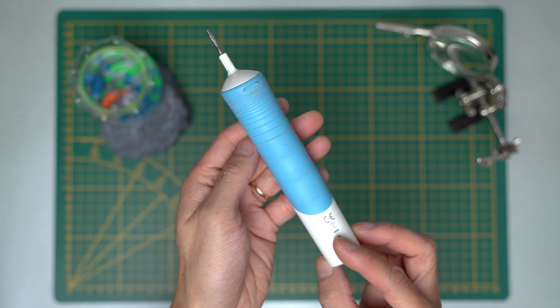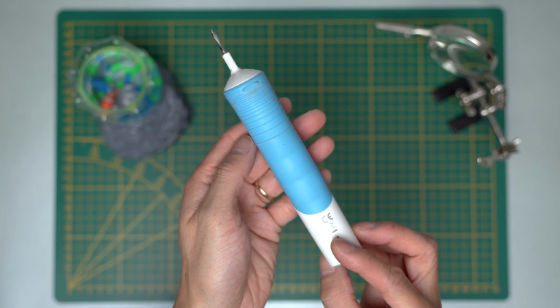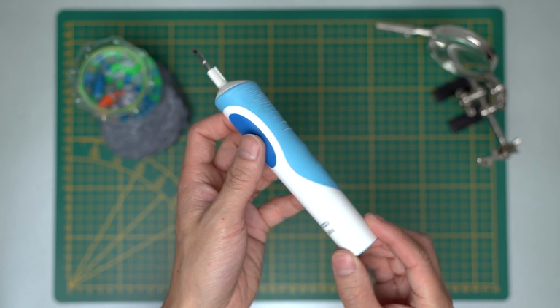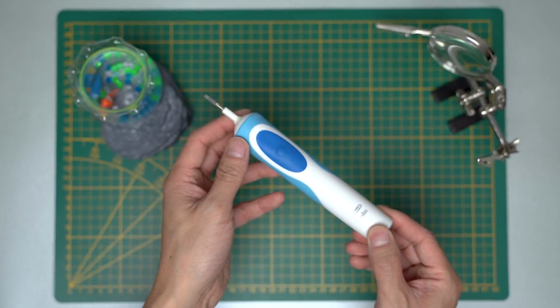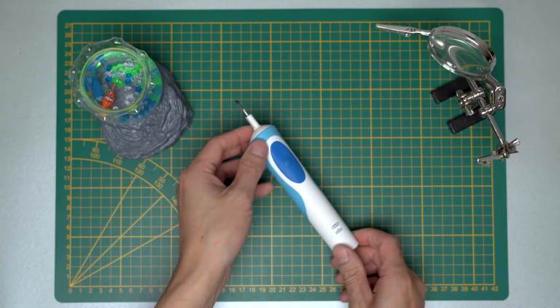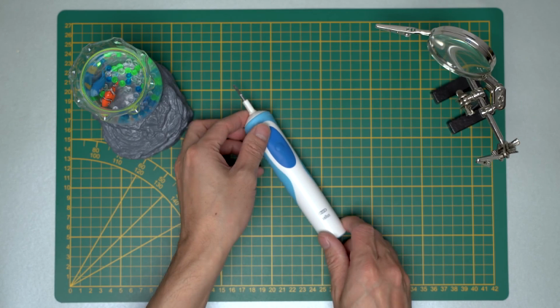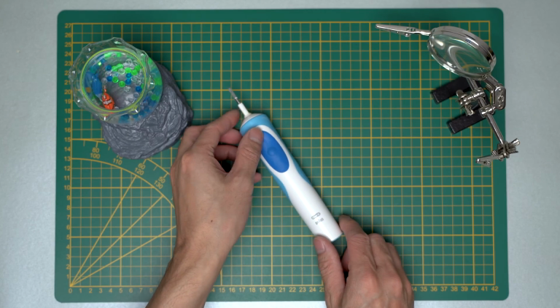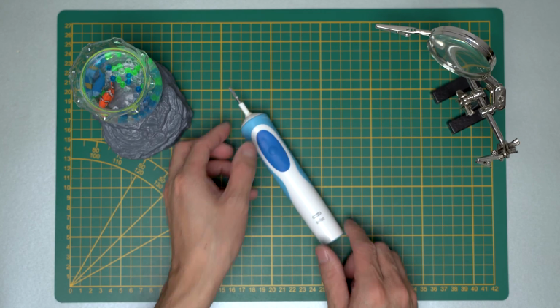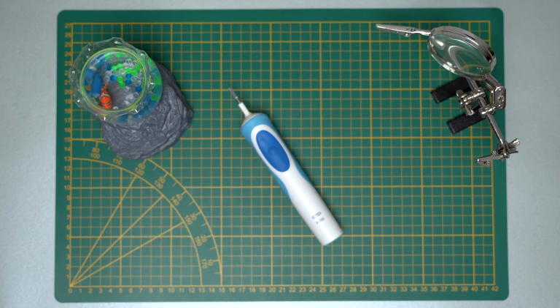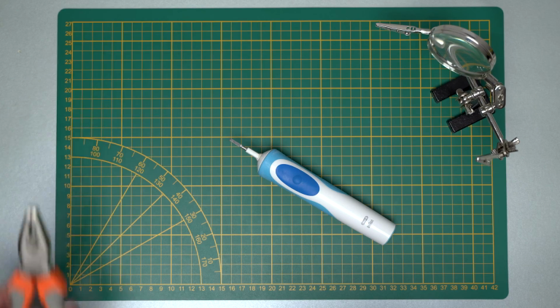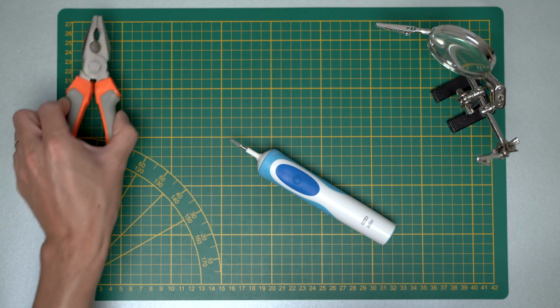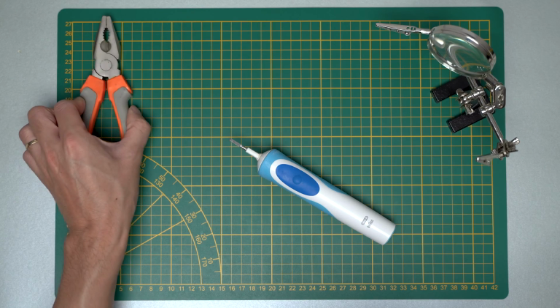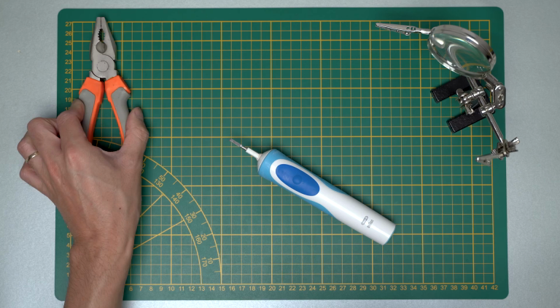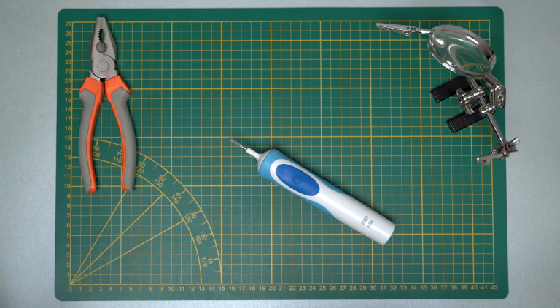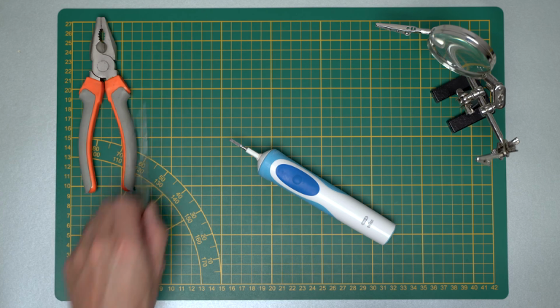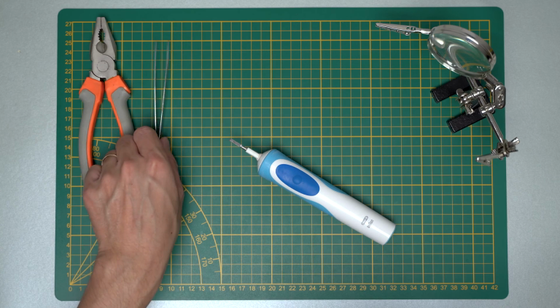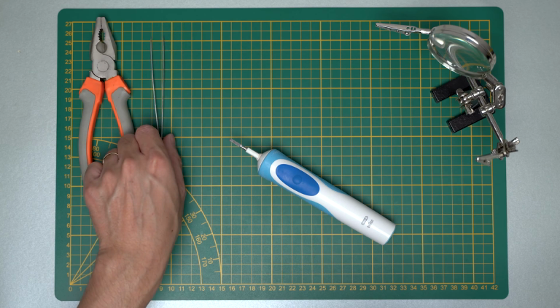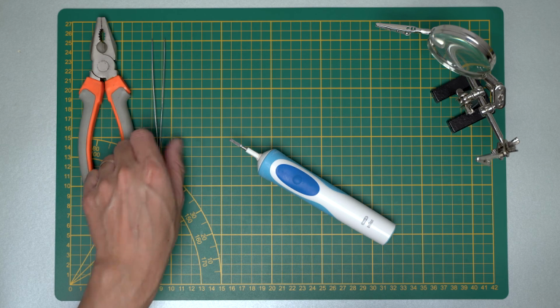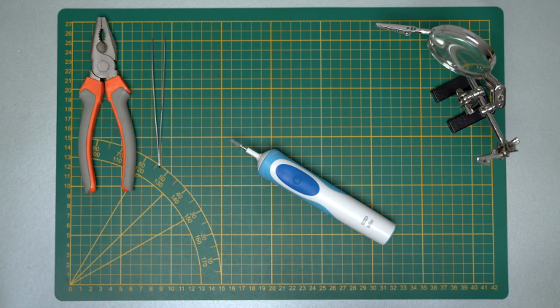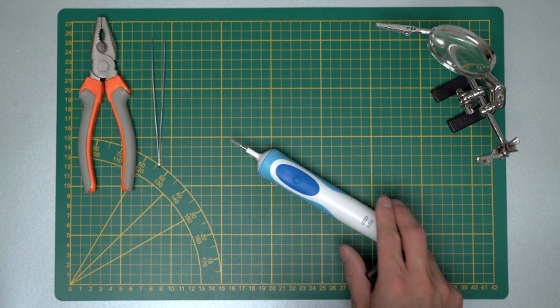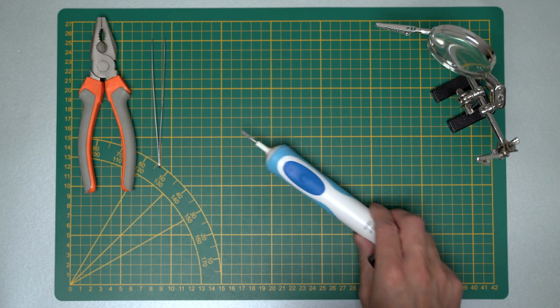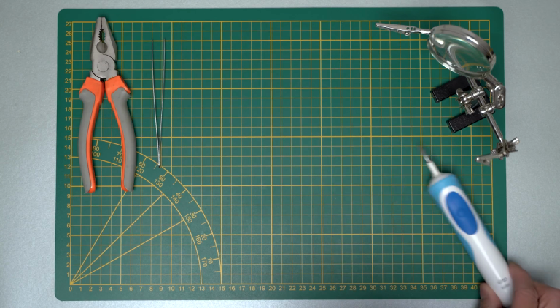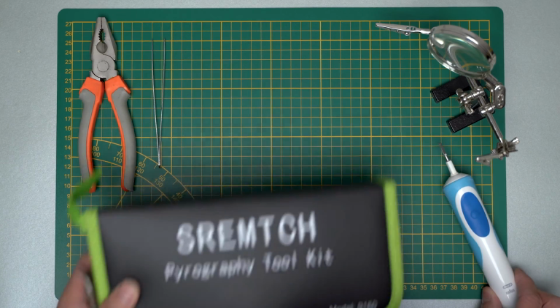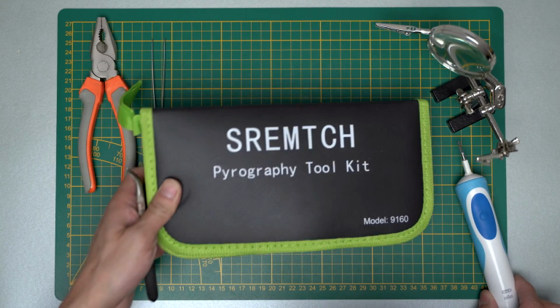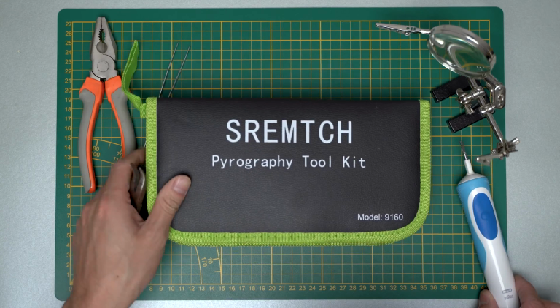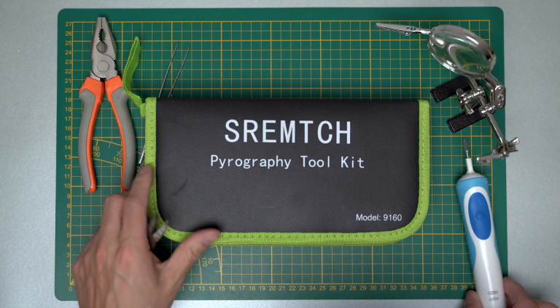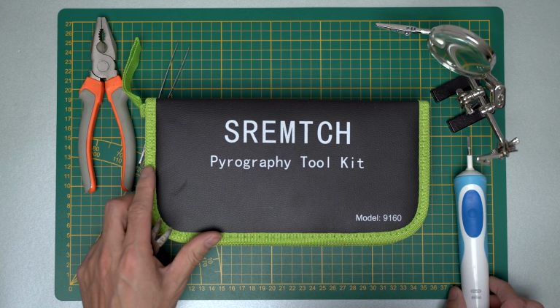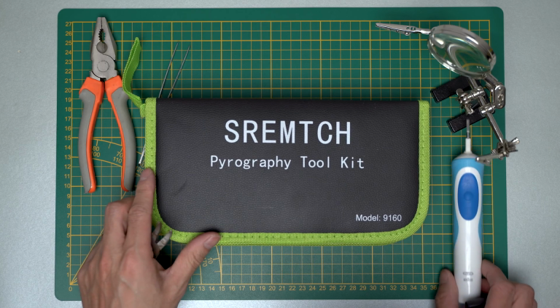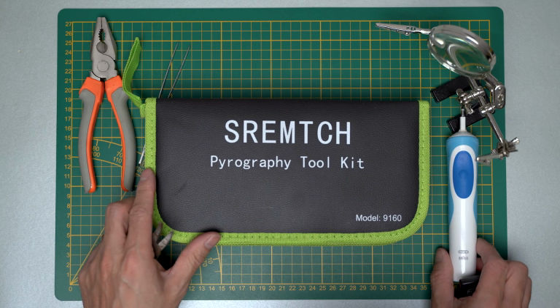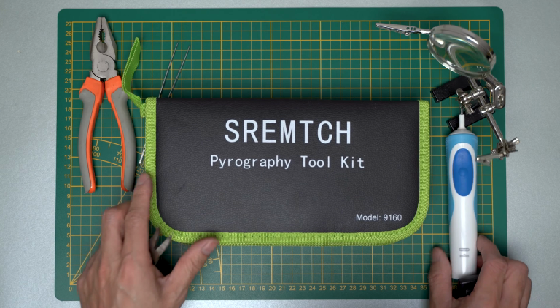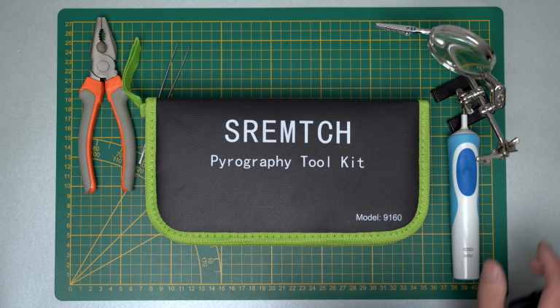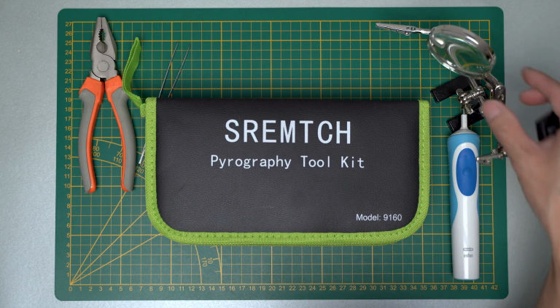The repair looks quite daunting. These are some of the tools that I use: a pair of pliers, and I also bought a cheap soldering iron kit.